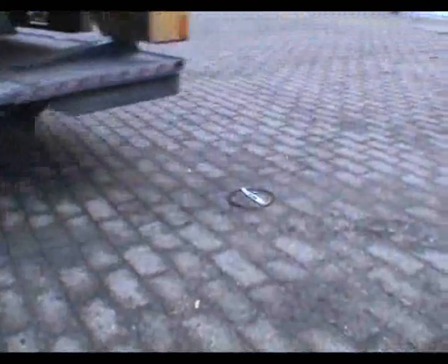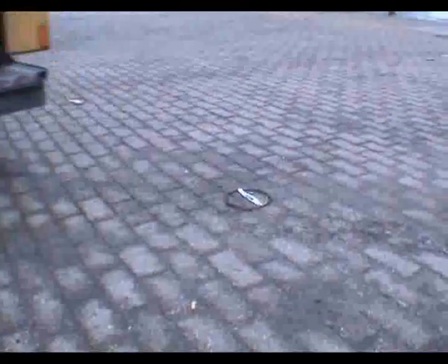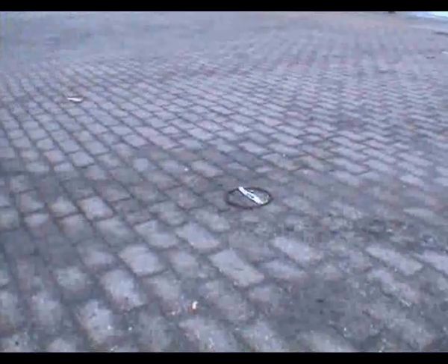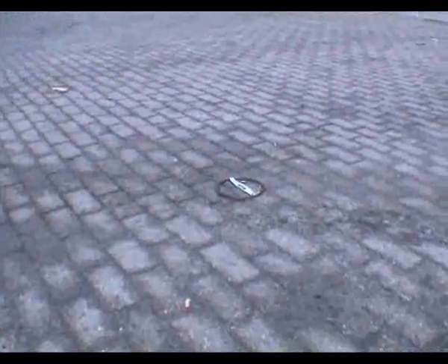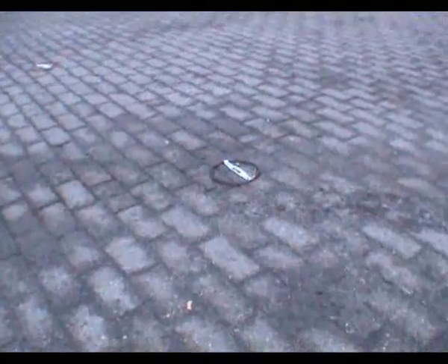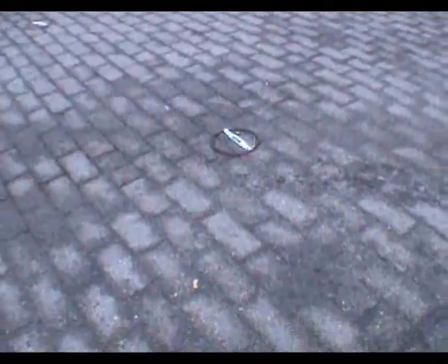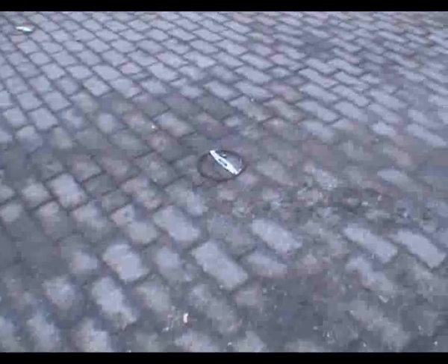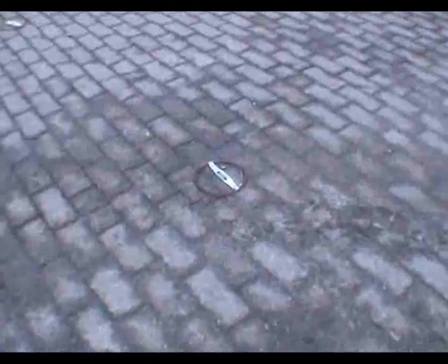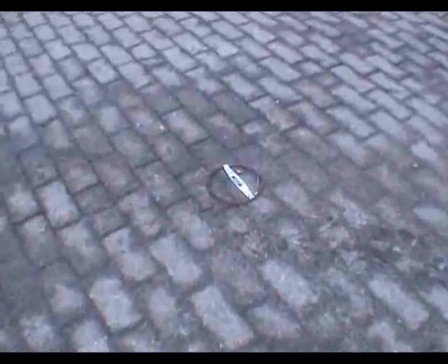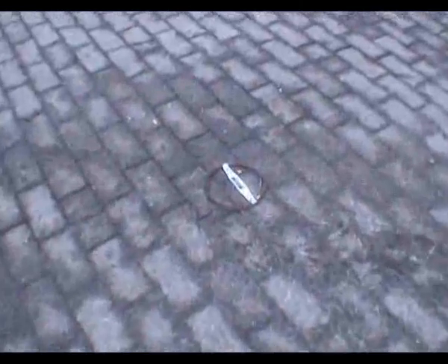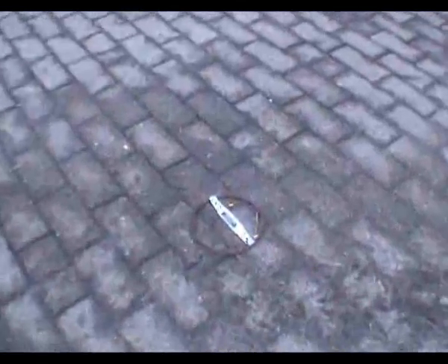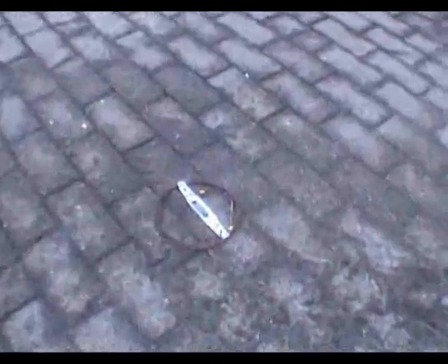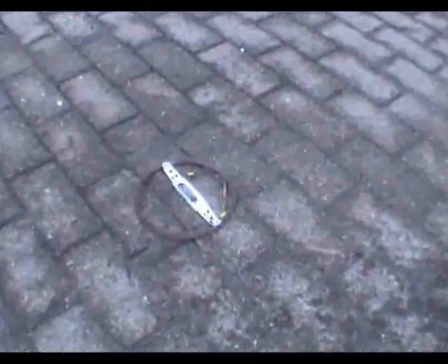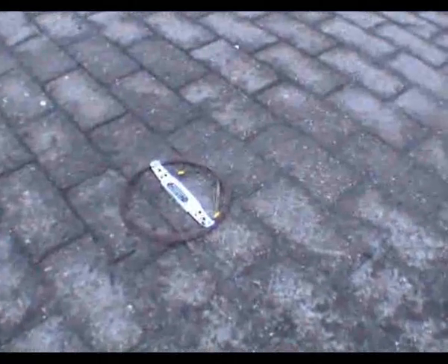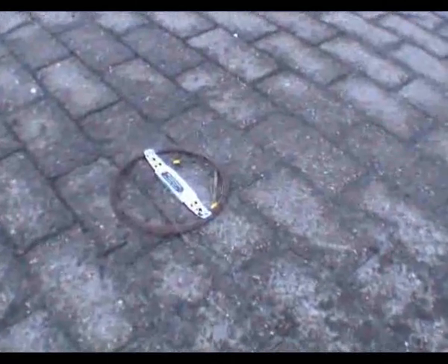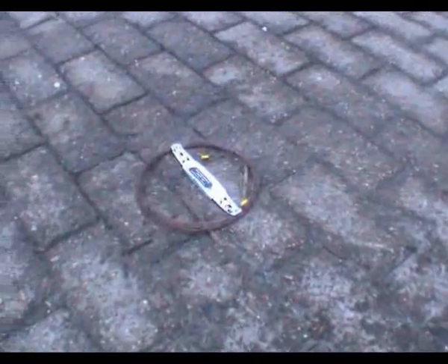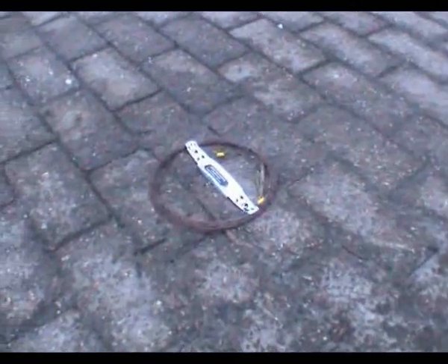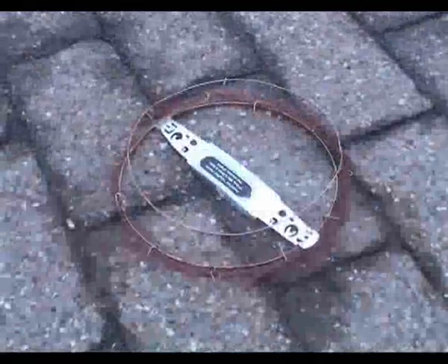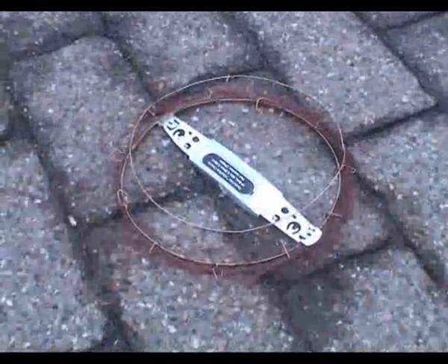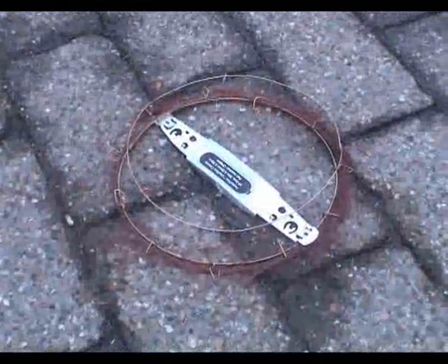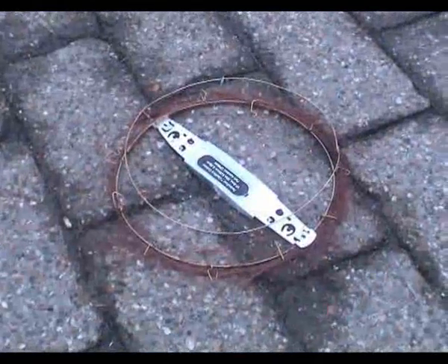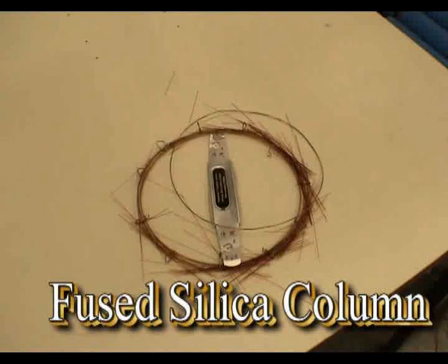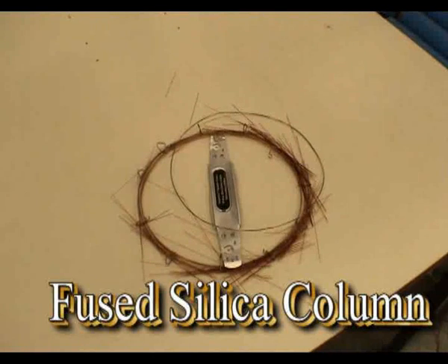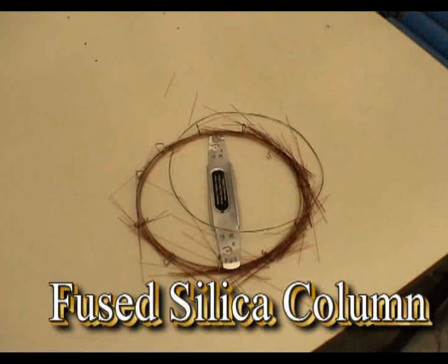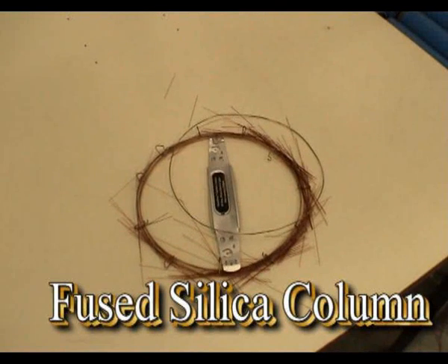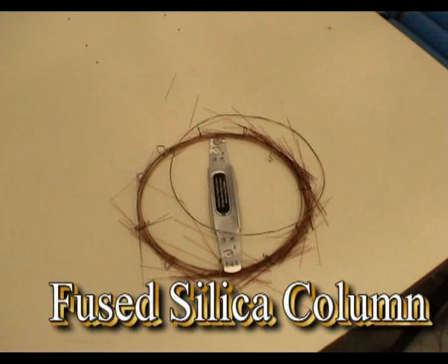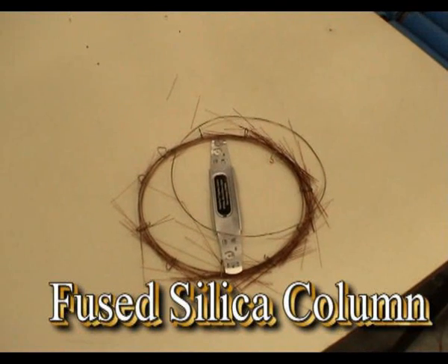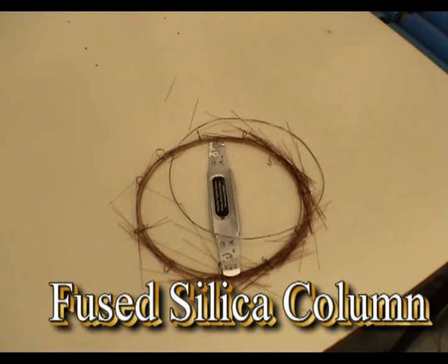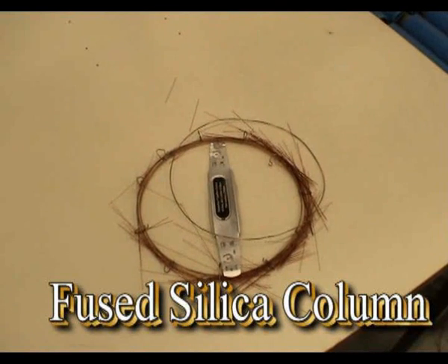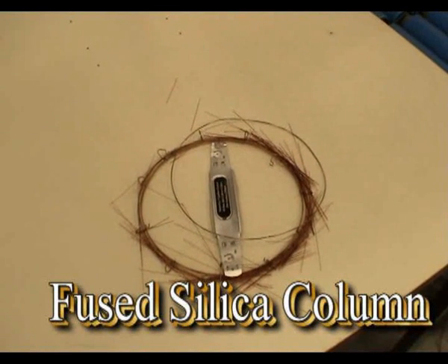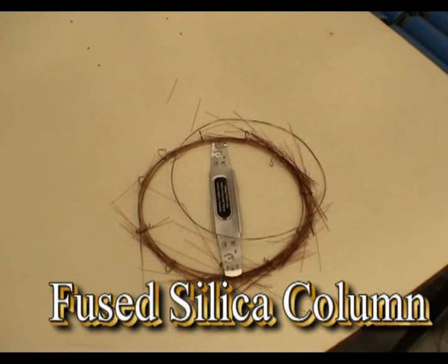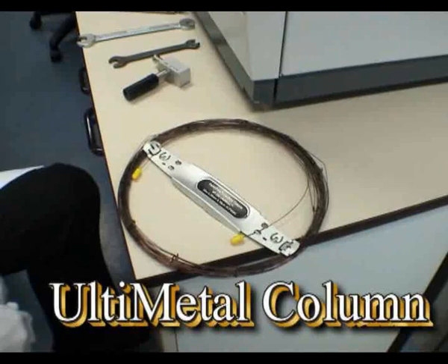This is what the columns look like after being run over. As you might expect, the fused silica column is smashed. But look at the Ultimetal column — it looks undamaged.